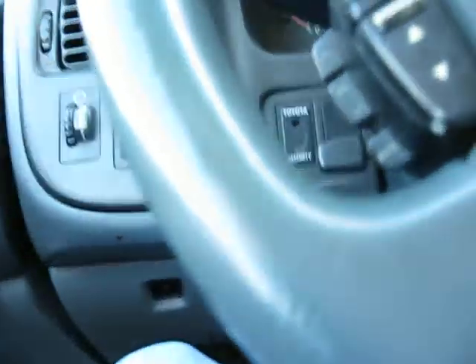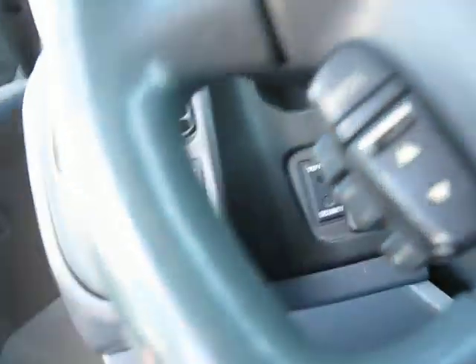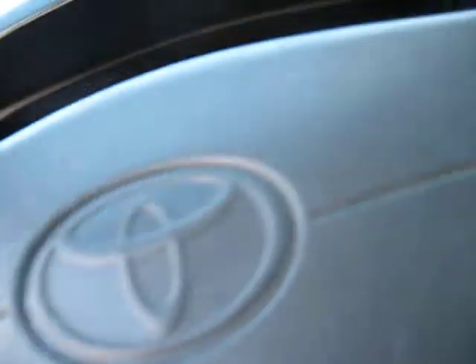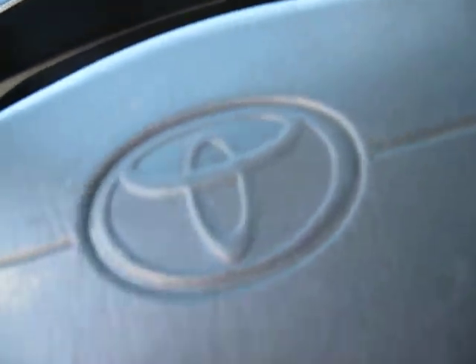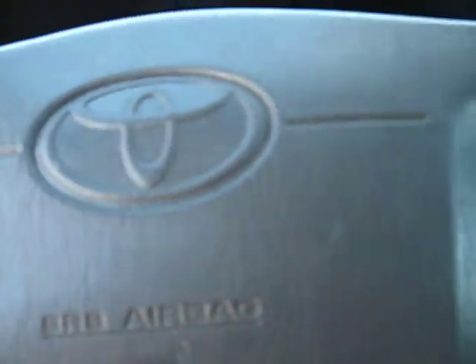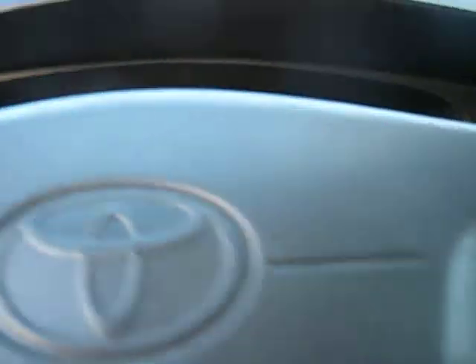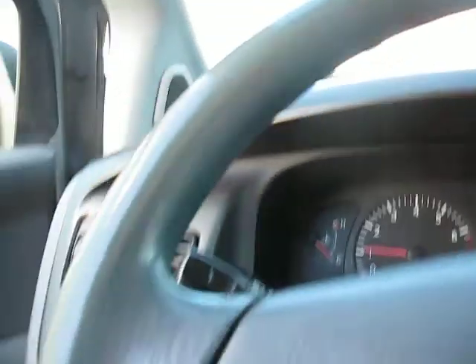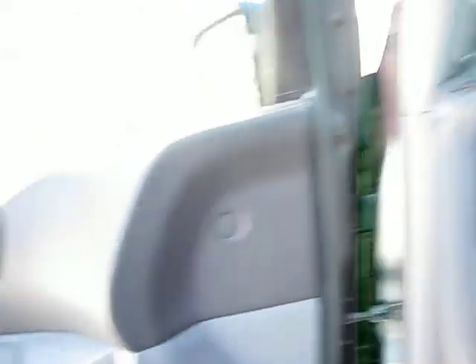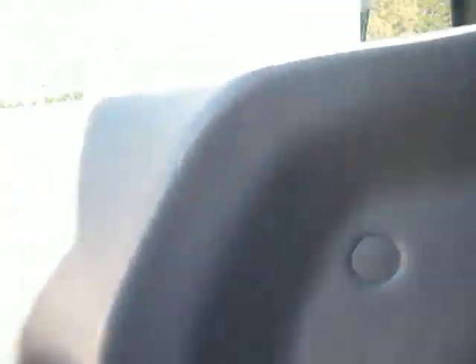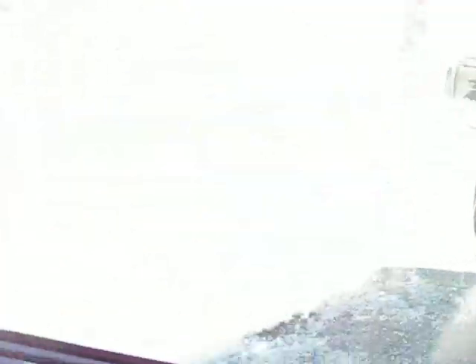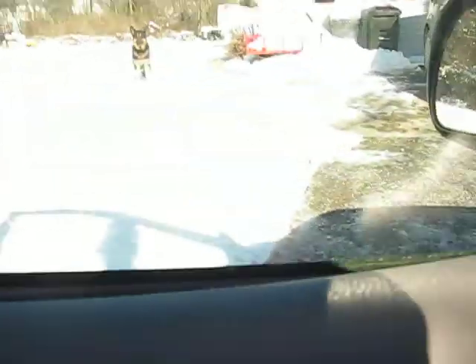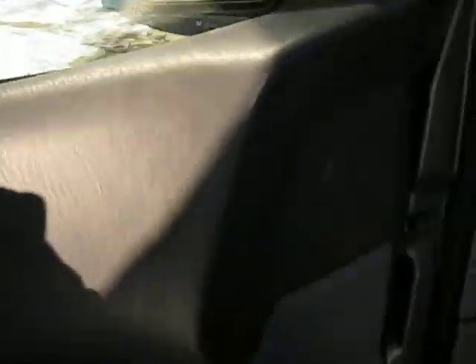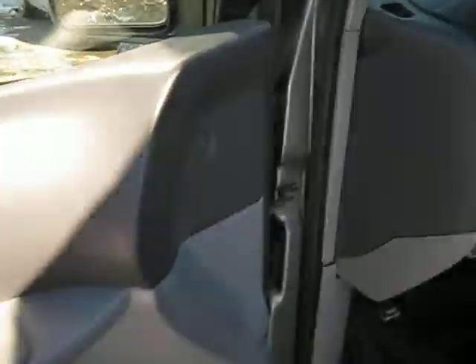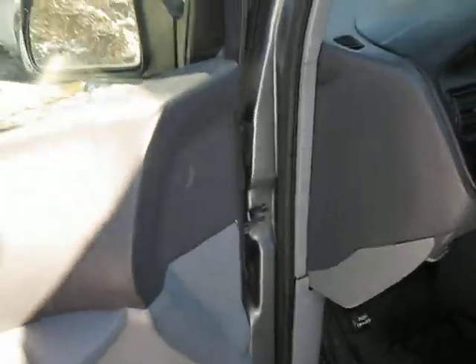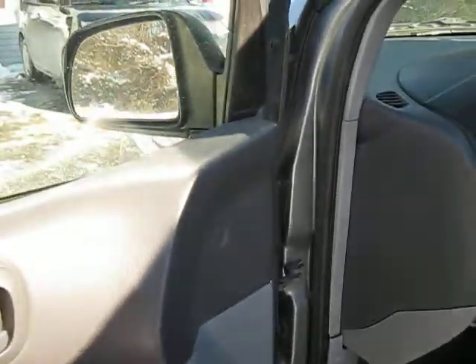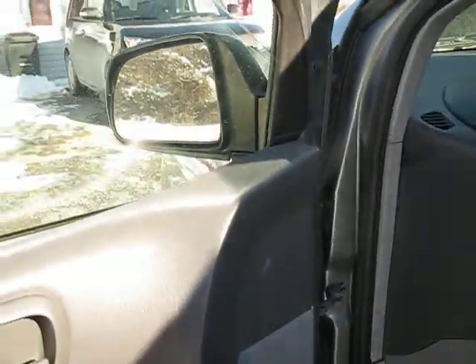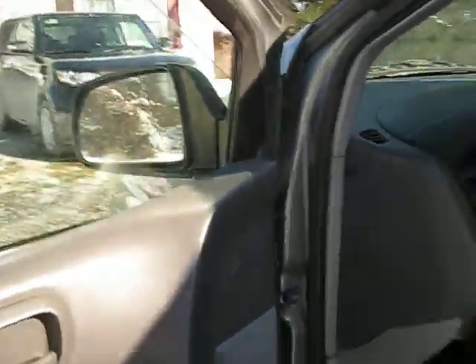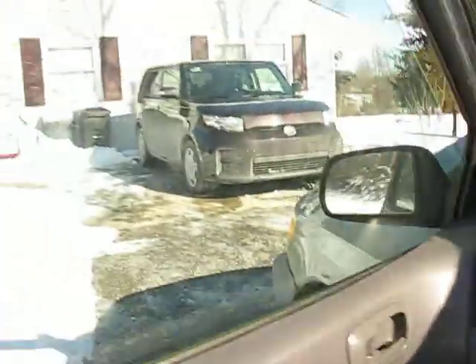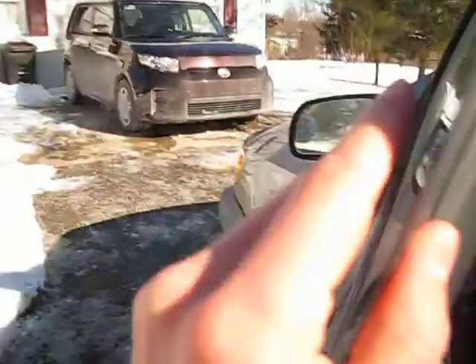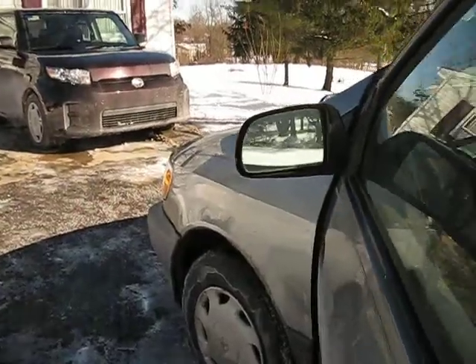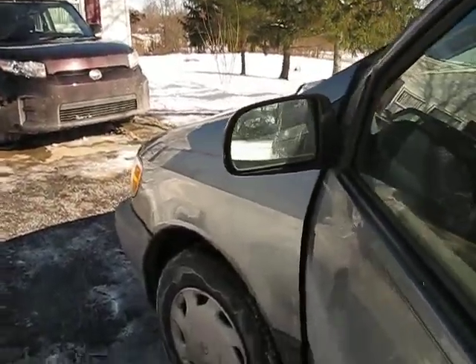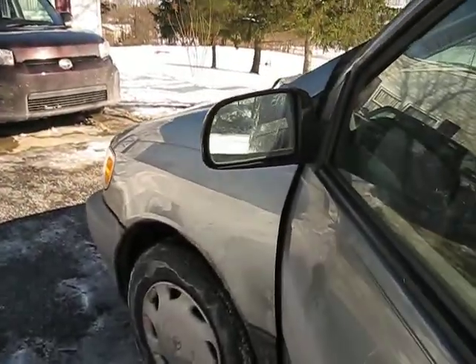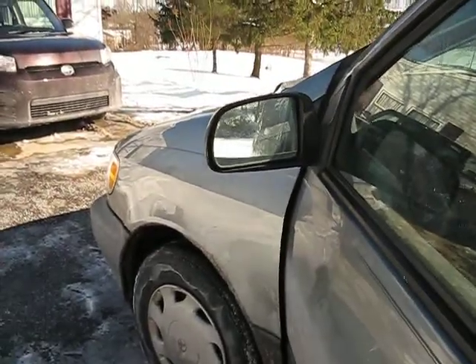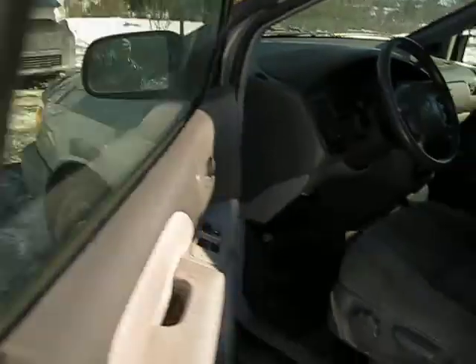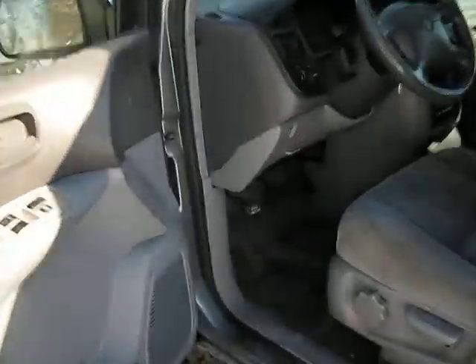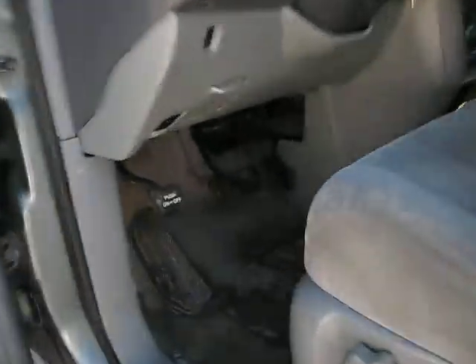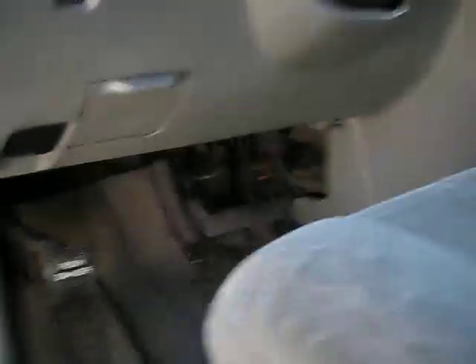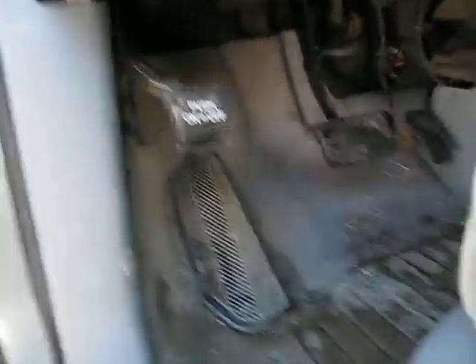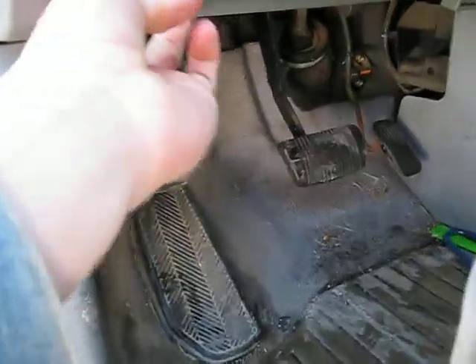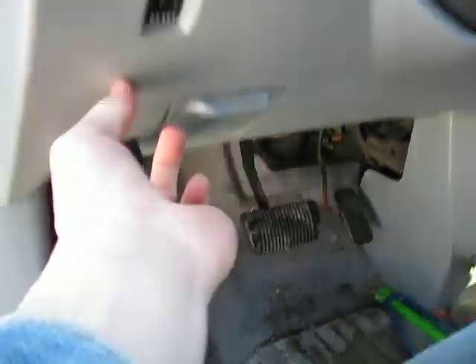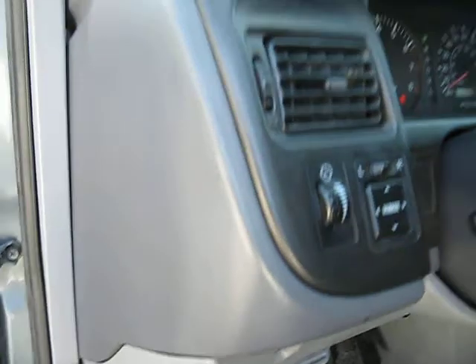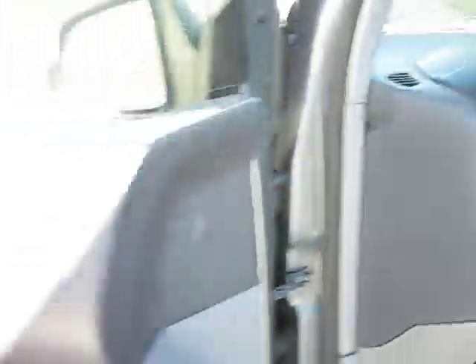Let's pop the hood and take a look under the hood. Very quiet, as you can see — V6 with 317,000 miles. It's very quiet.